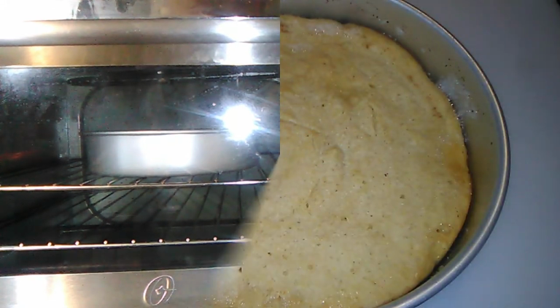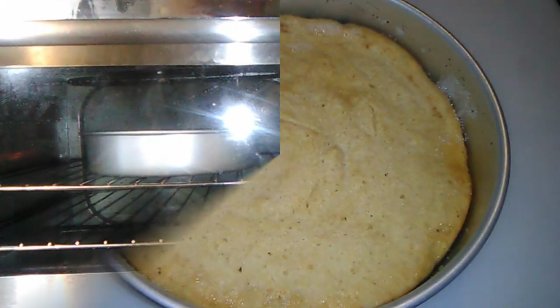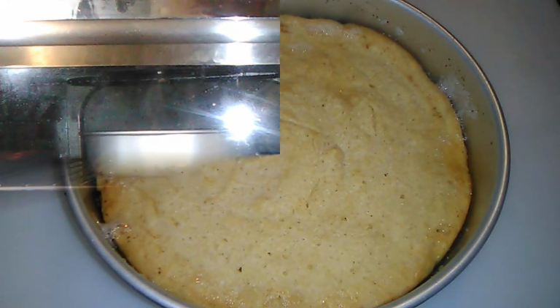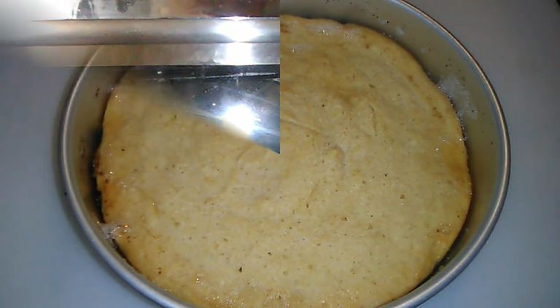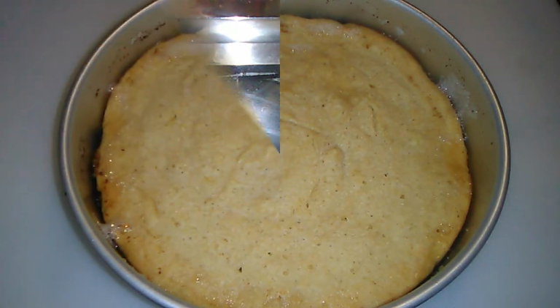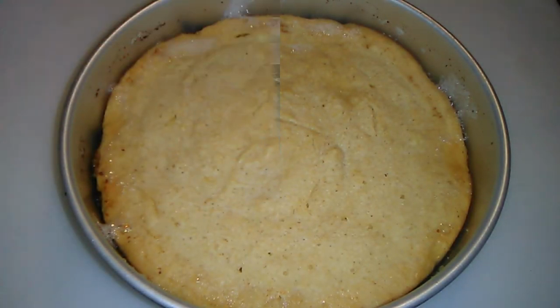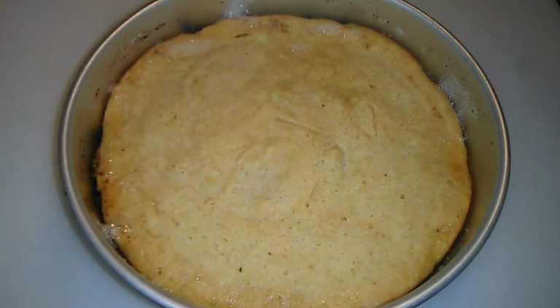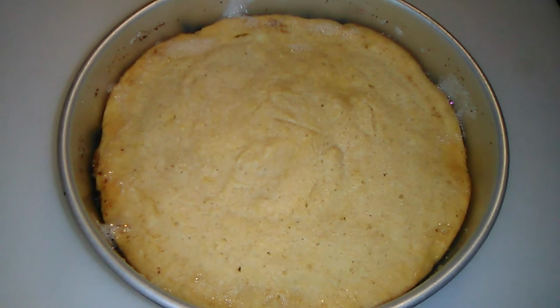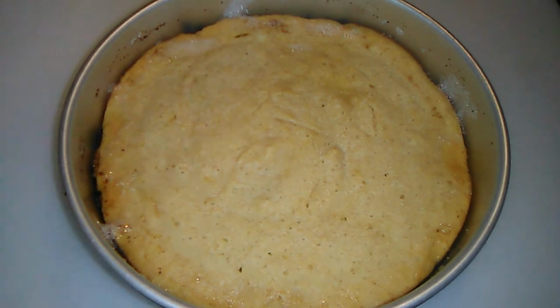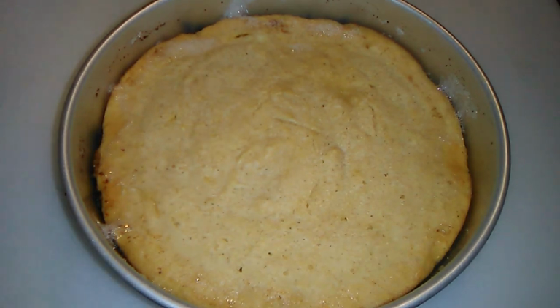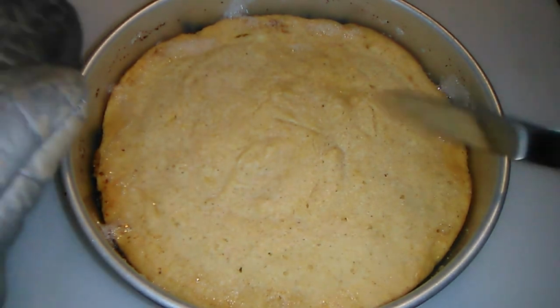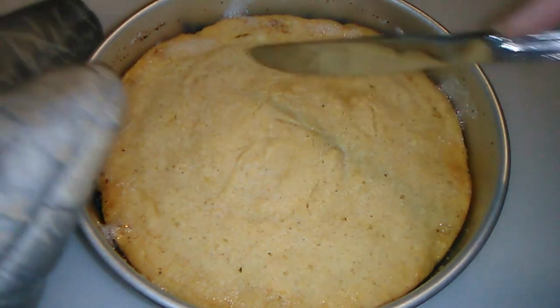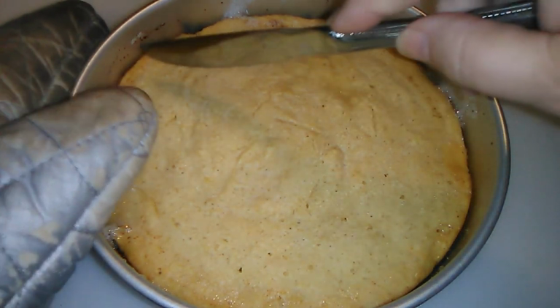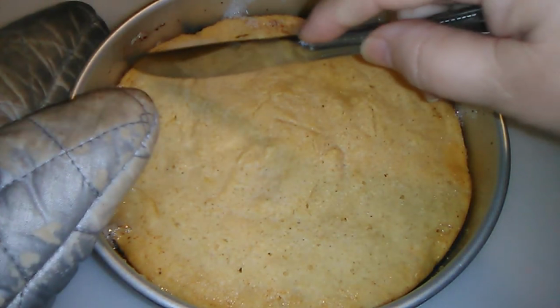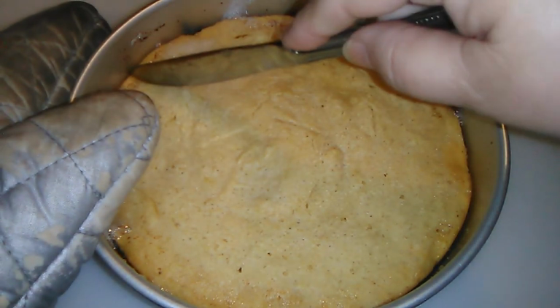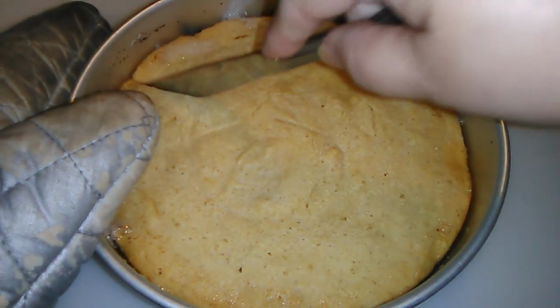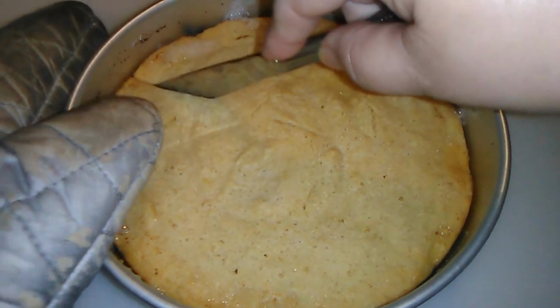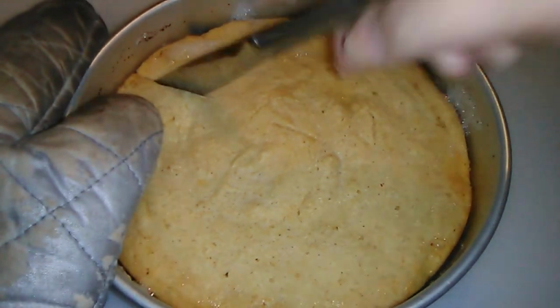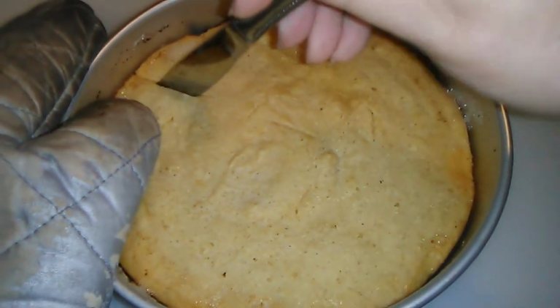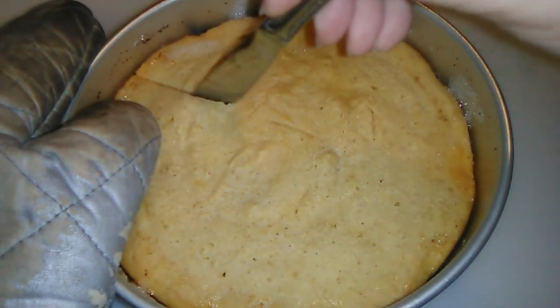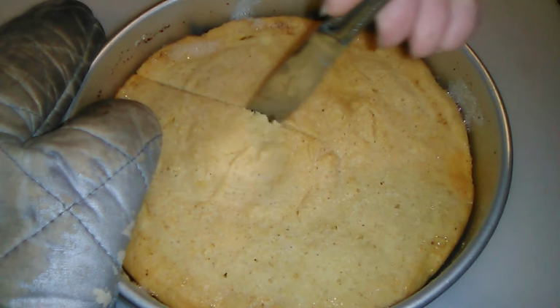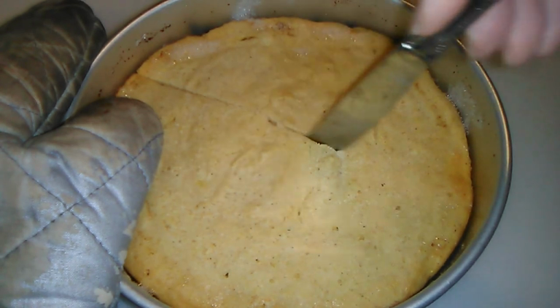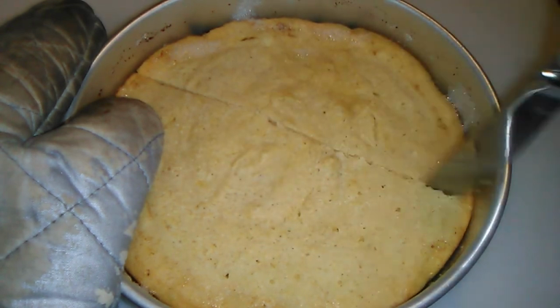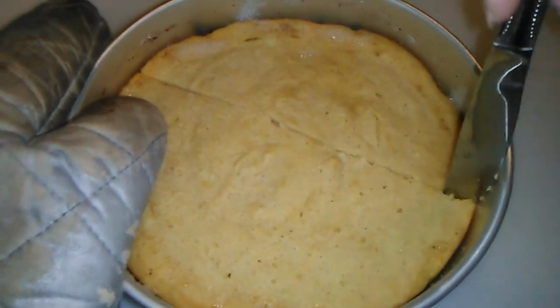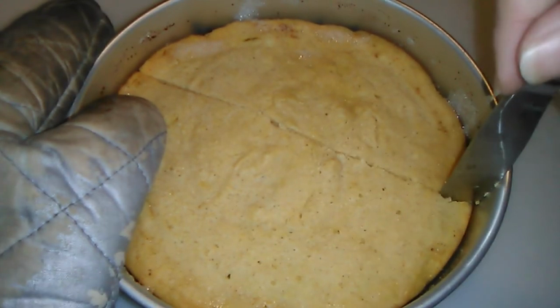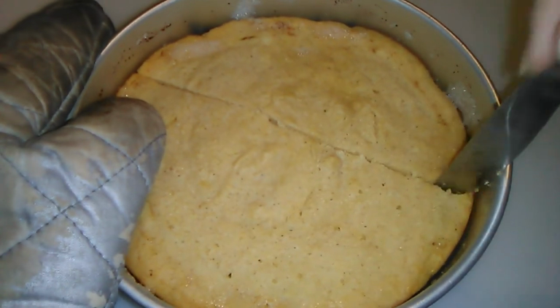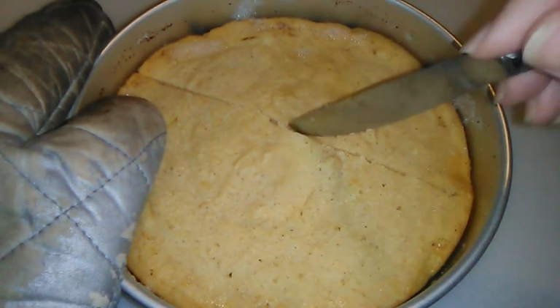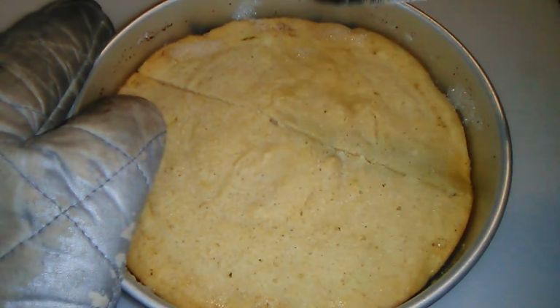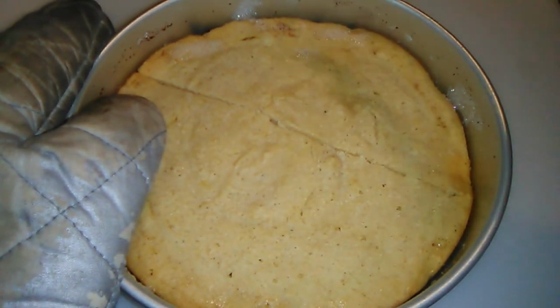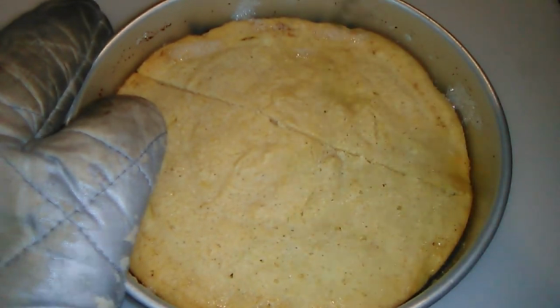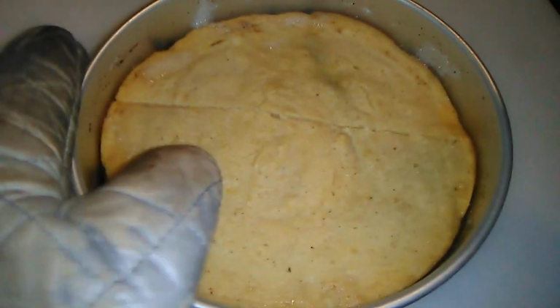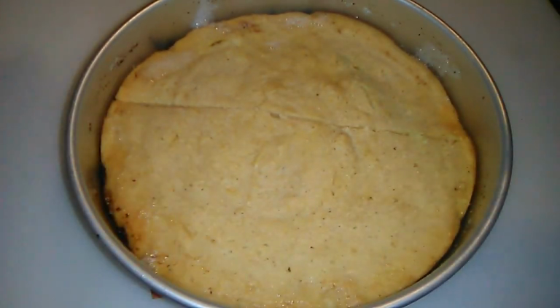It smells so good and it just got out of the oven. It's still sizzling hot and I knife-tested it for doneness.